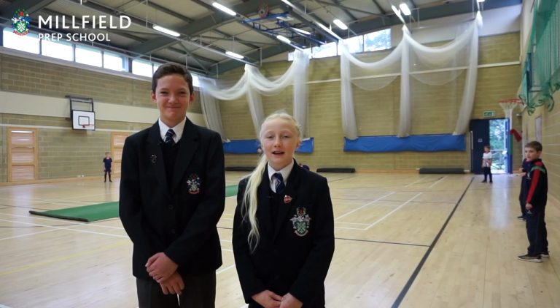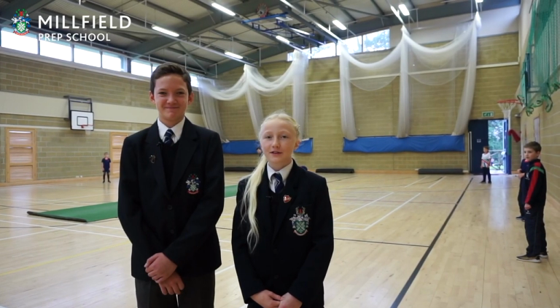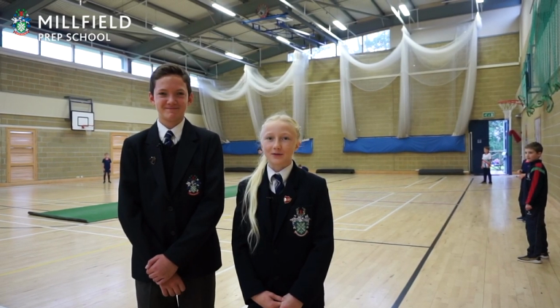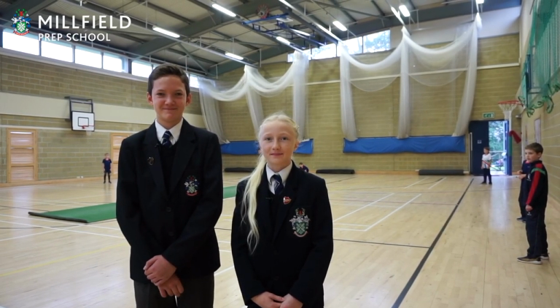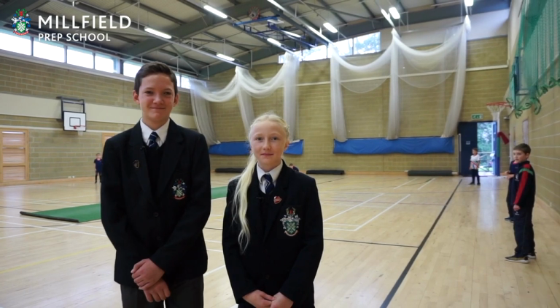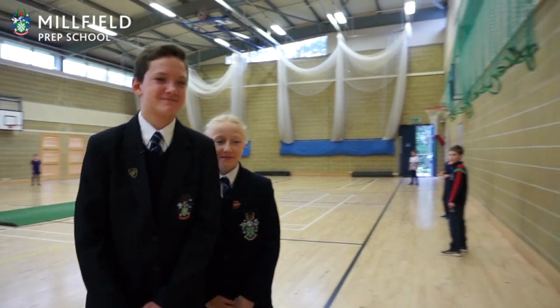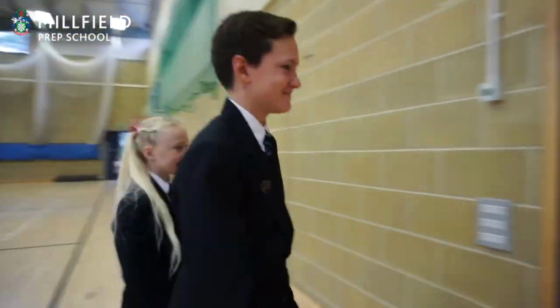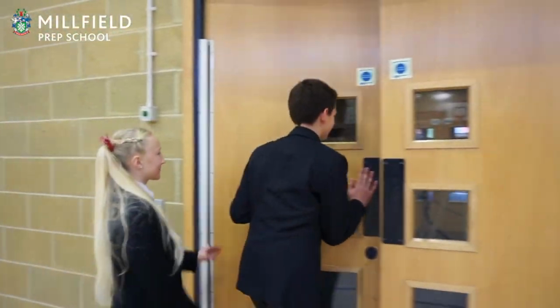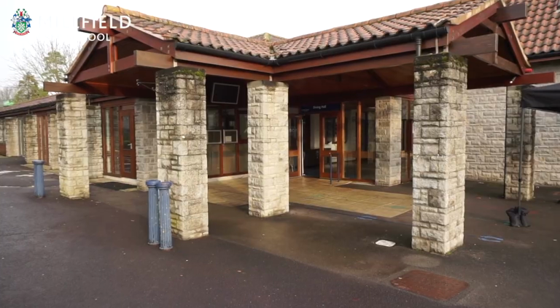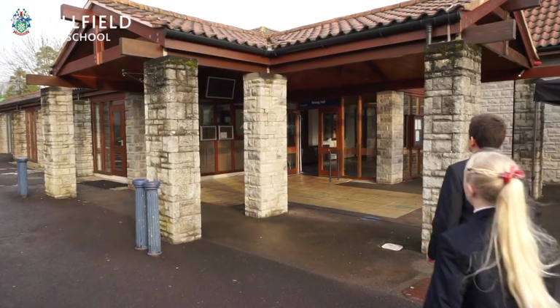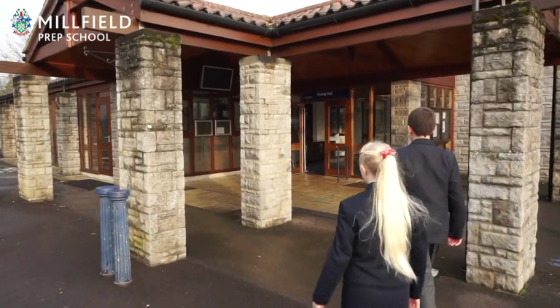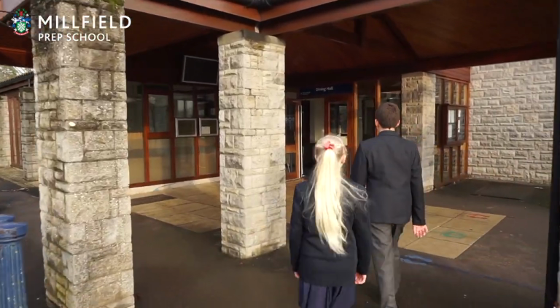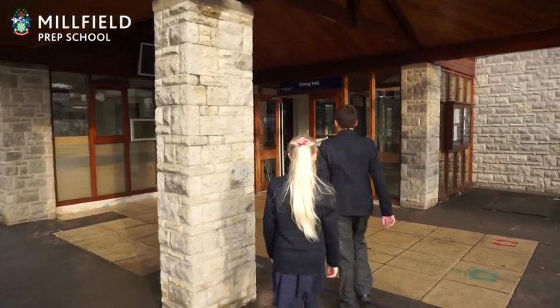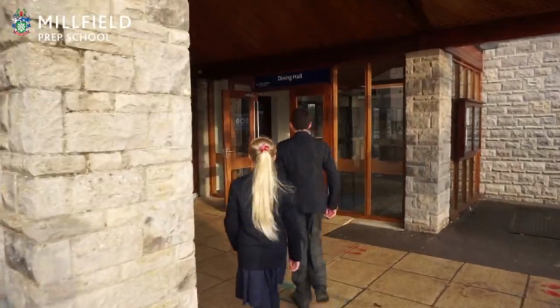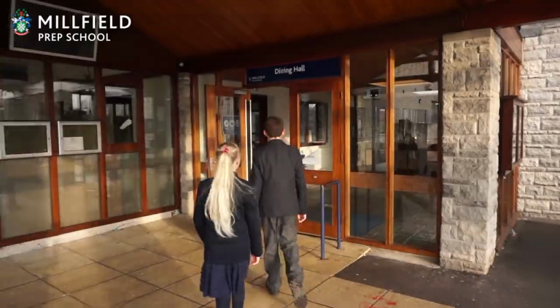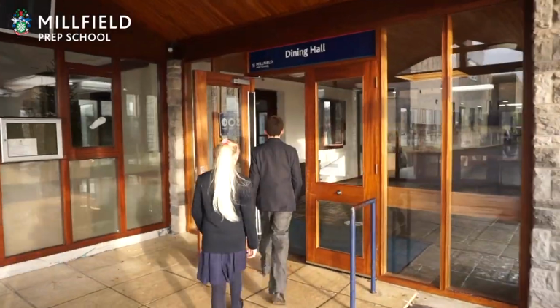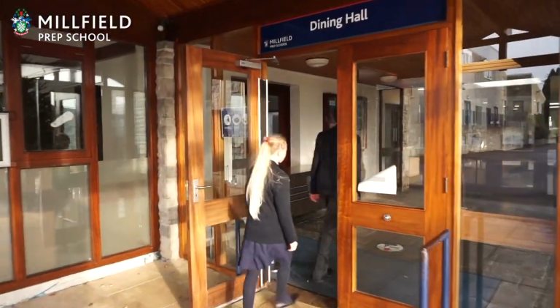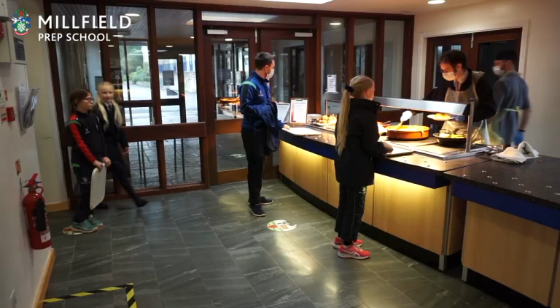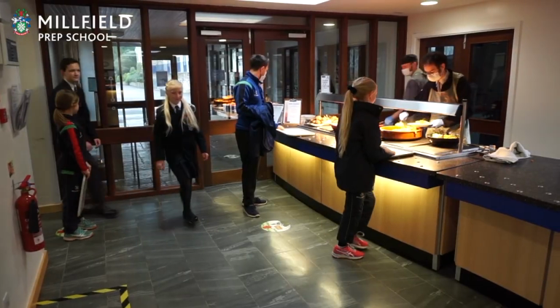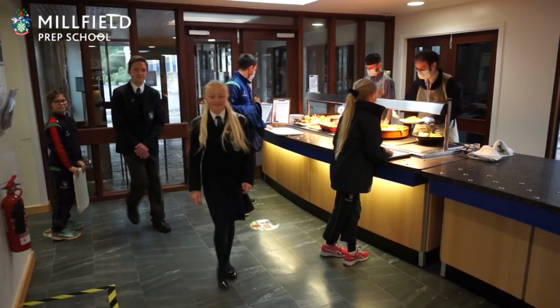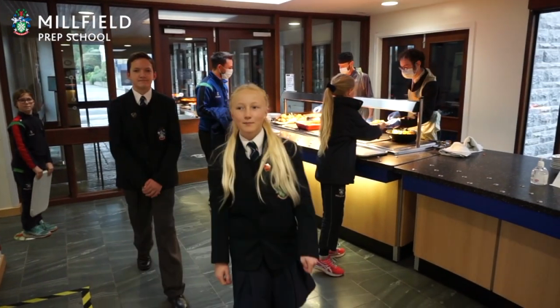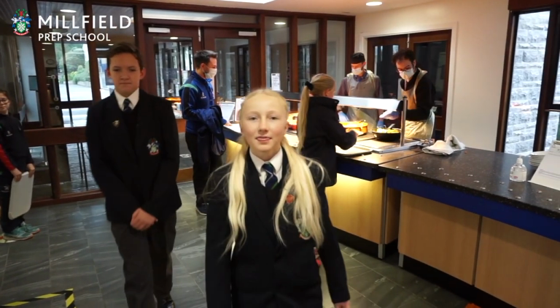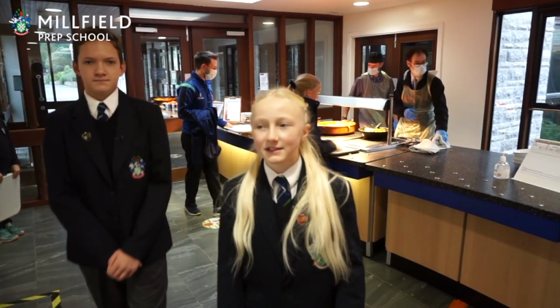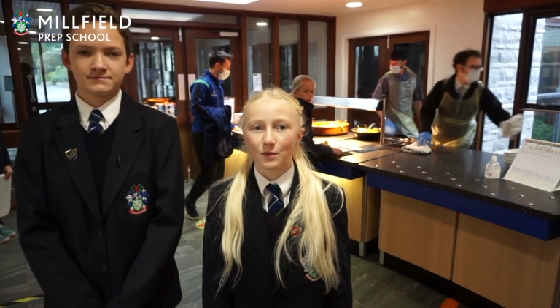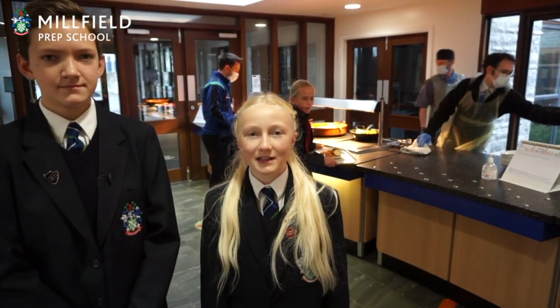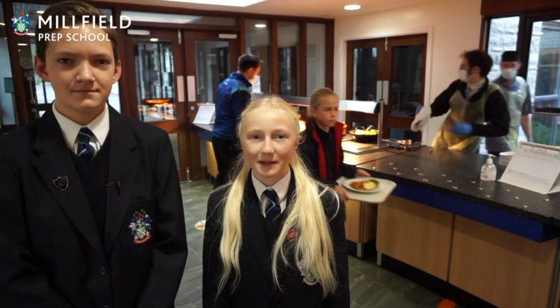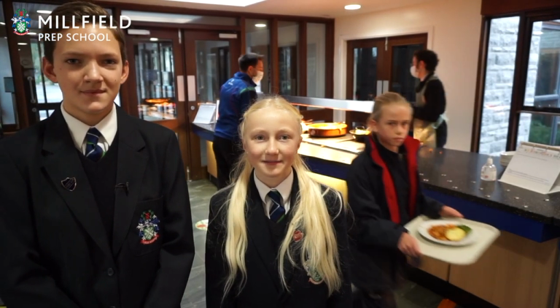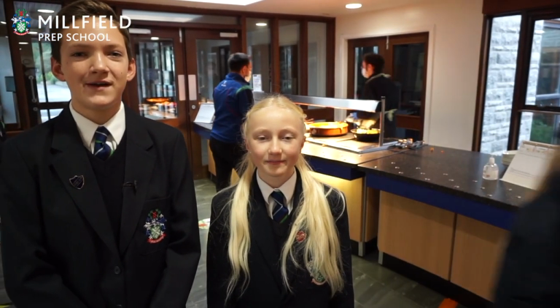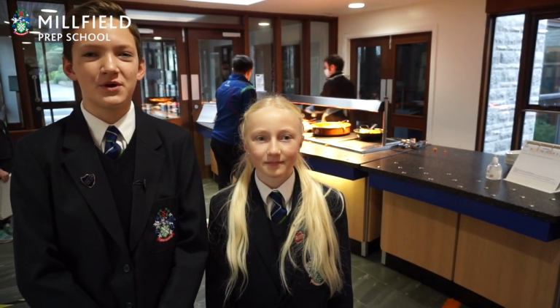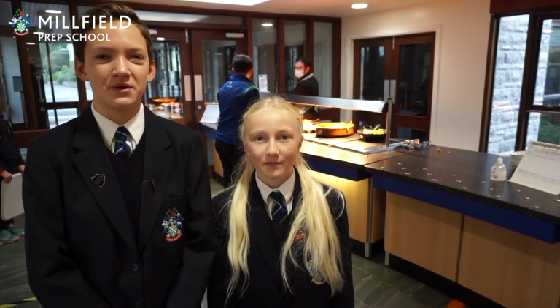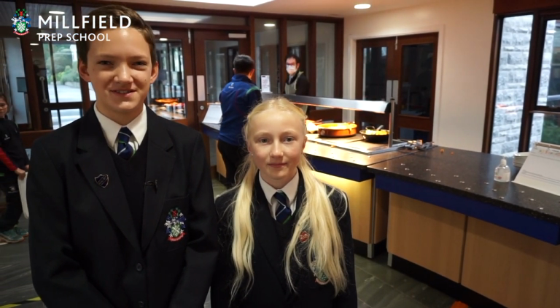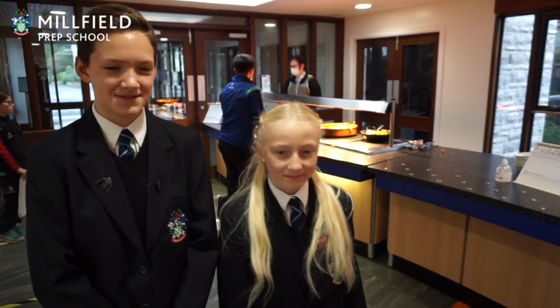Now let's head off to the dining room. This is the dining room where we eat all of our meals. My favourite is roast dinner on Thursdays.